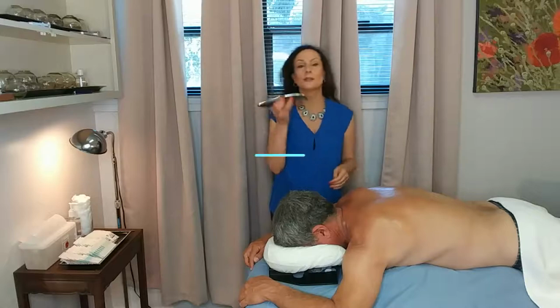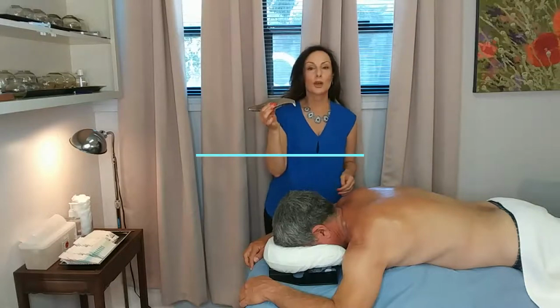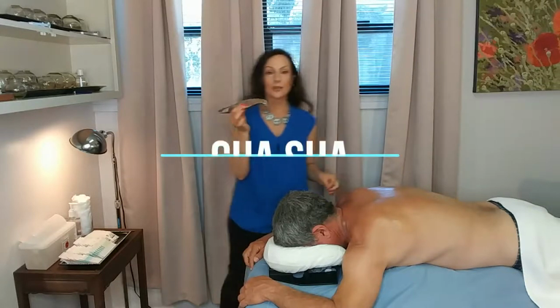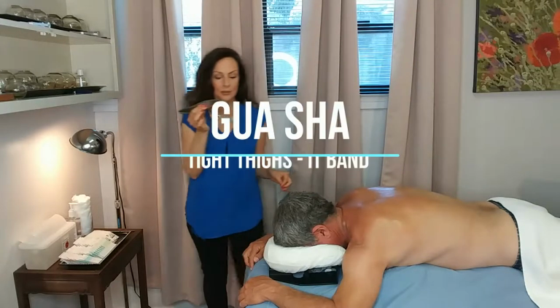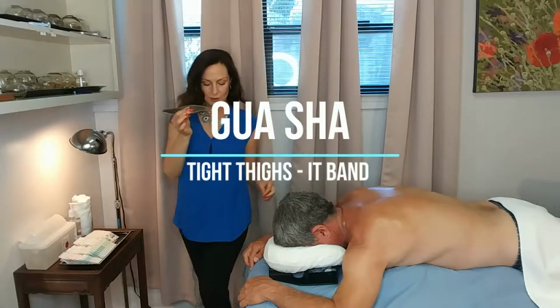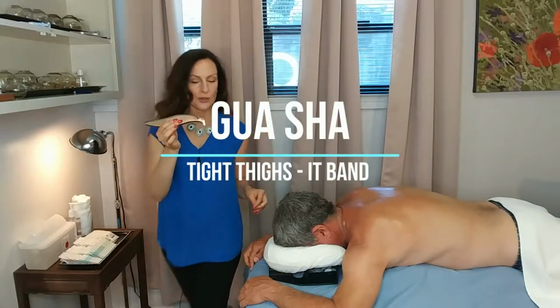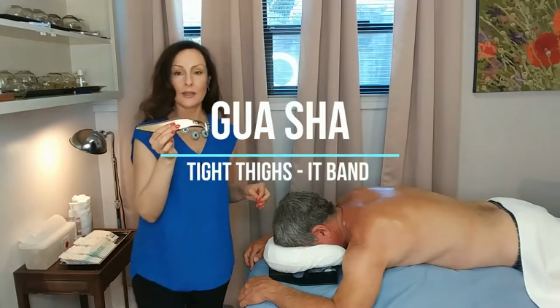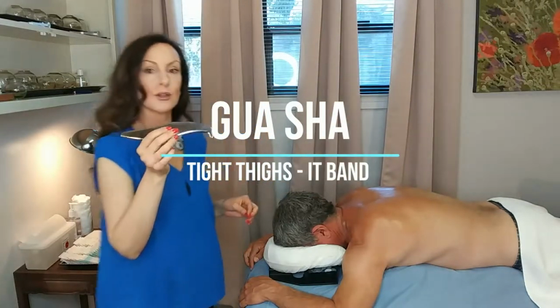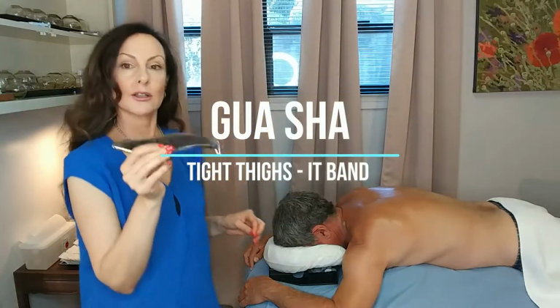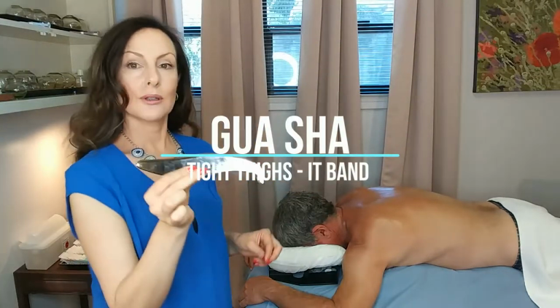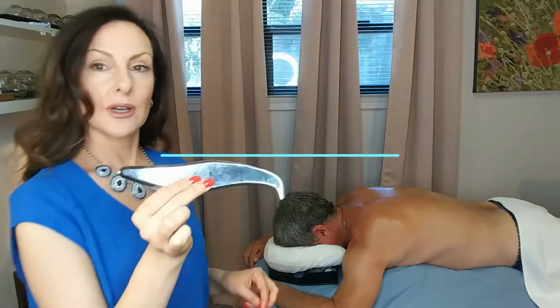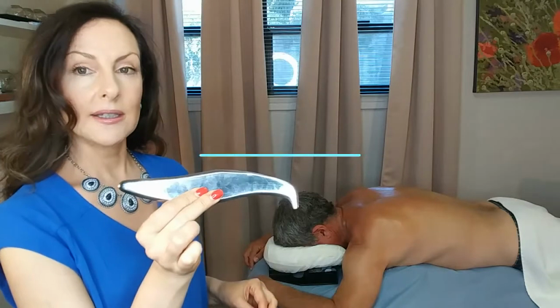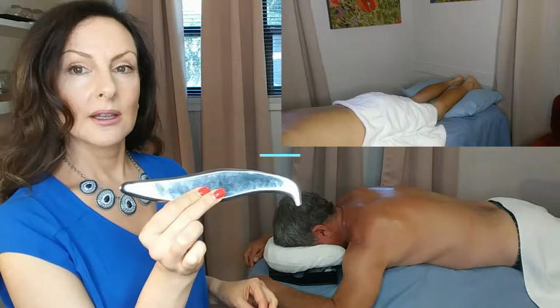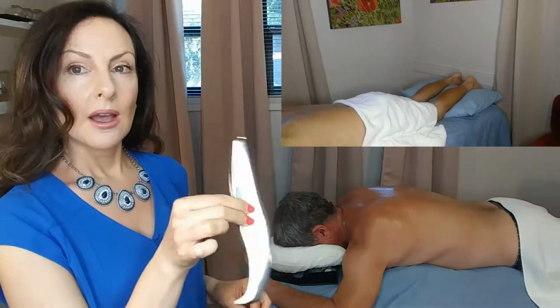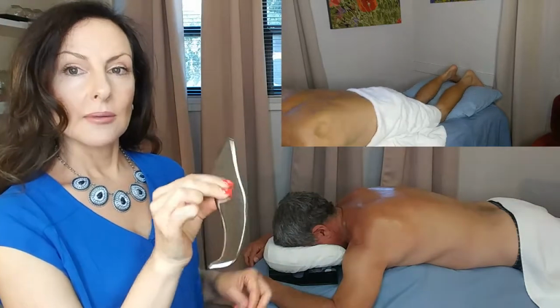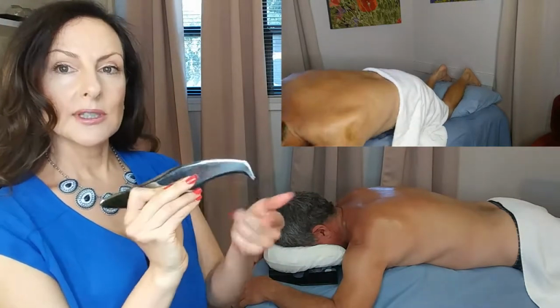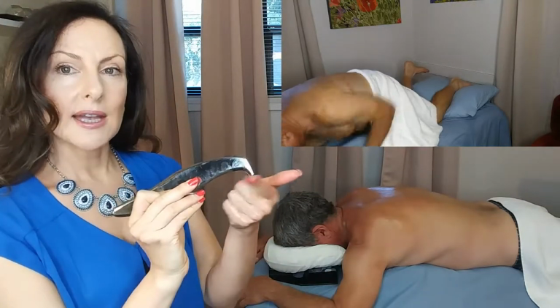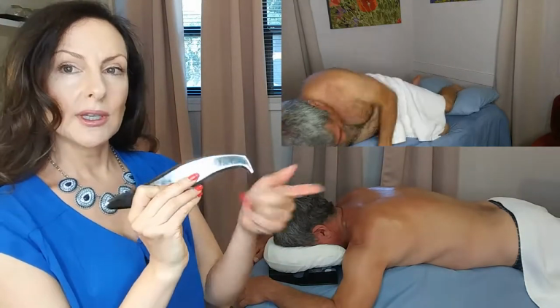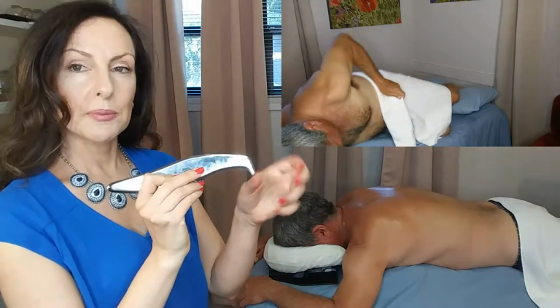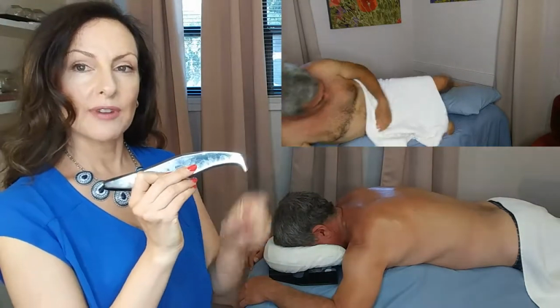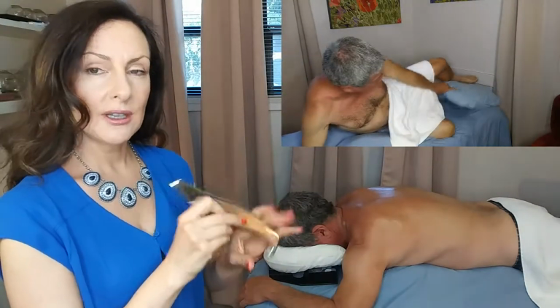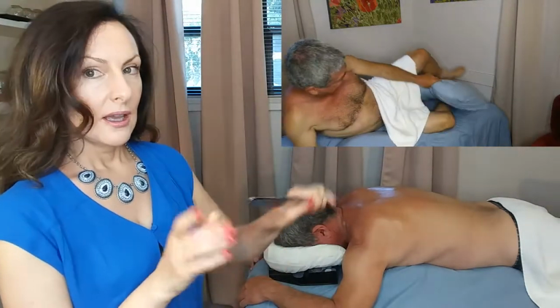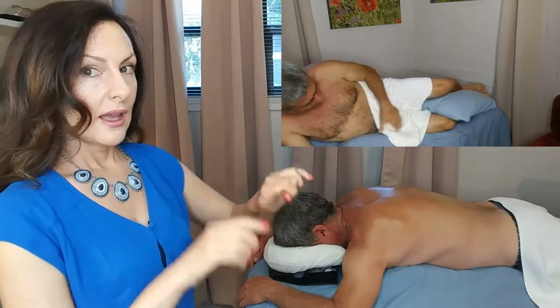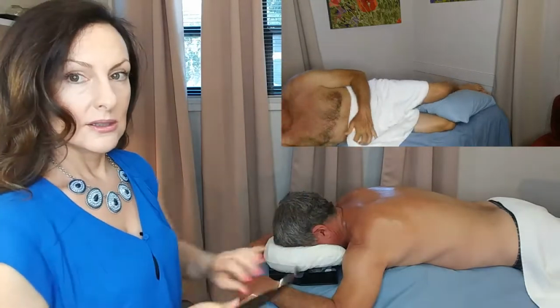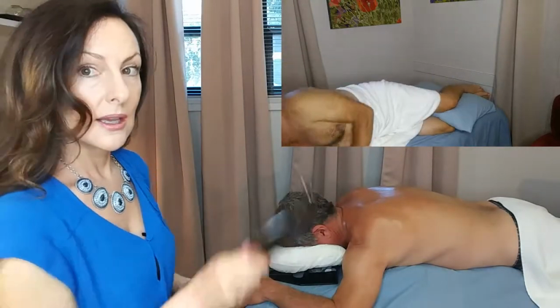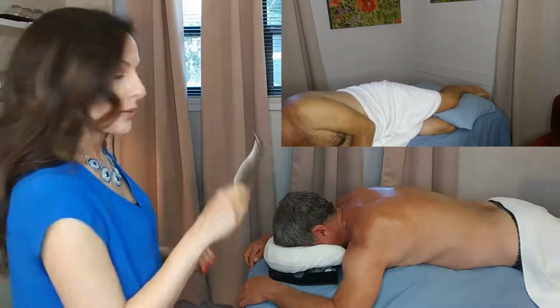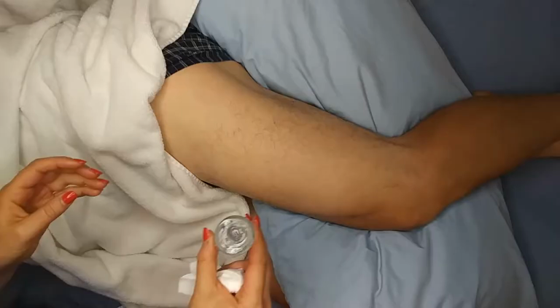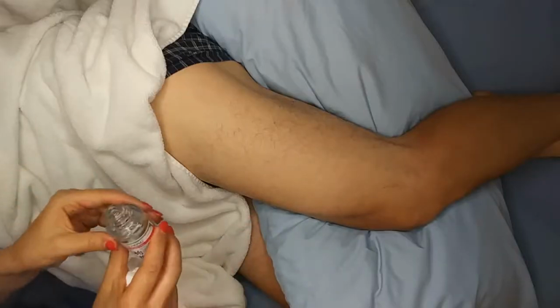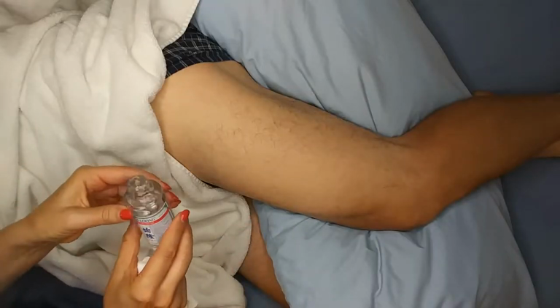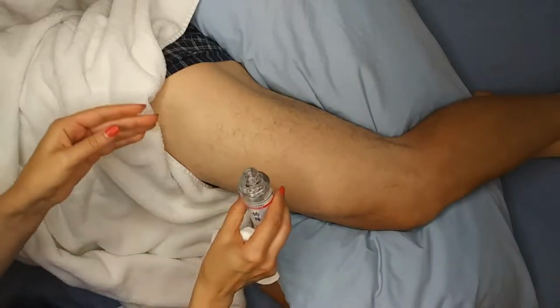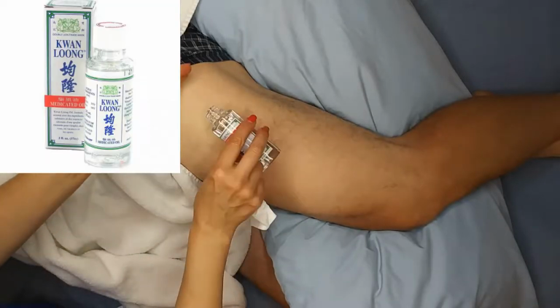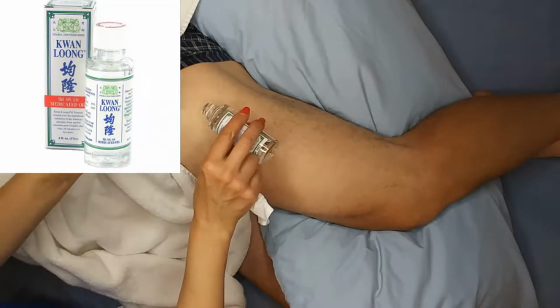This is the gua sha tool that I'll be using — you can take a closer look at it. It's got this edge to it; it helps break down fascia. We'll put down a bit of the Quan Loon pain relieving oil and begin.